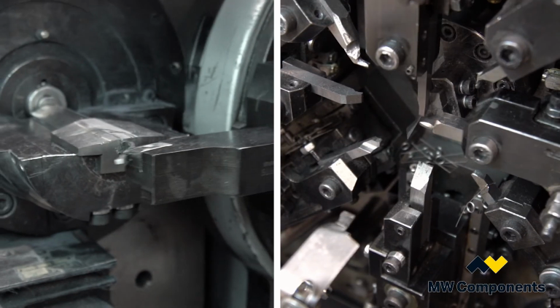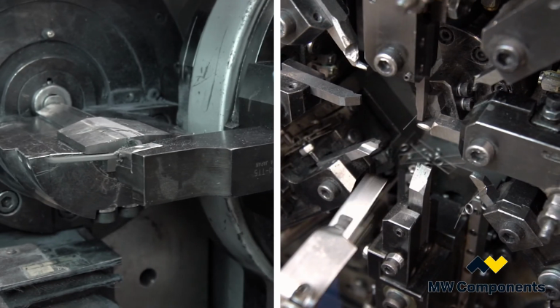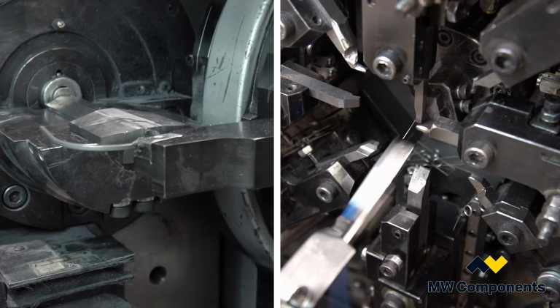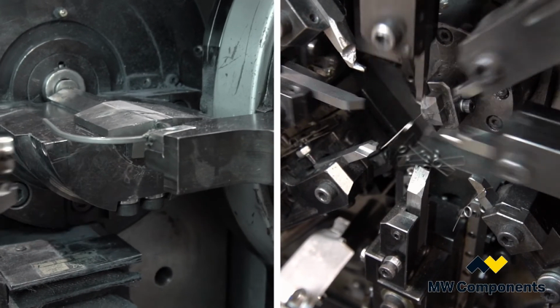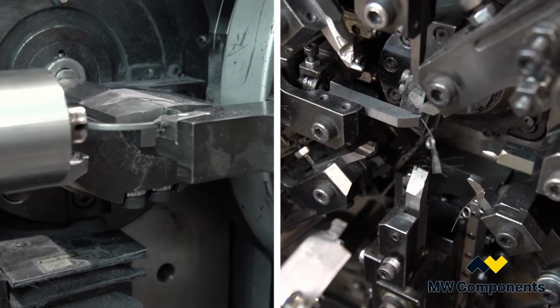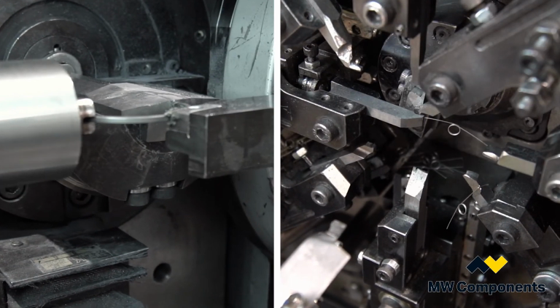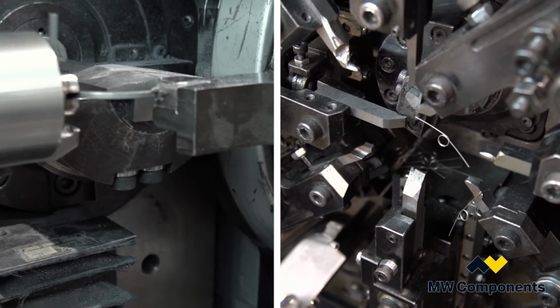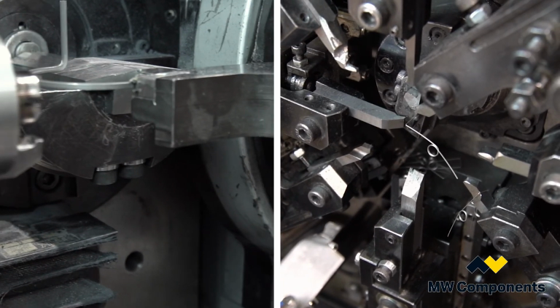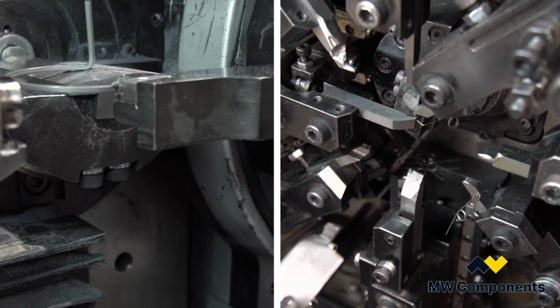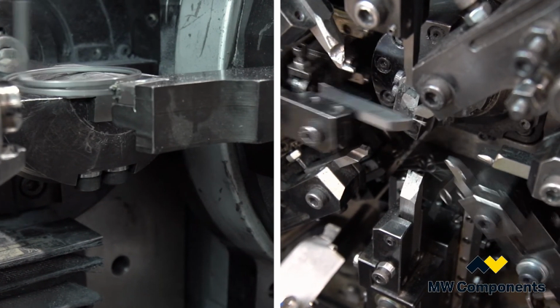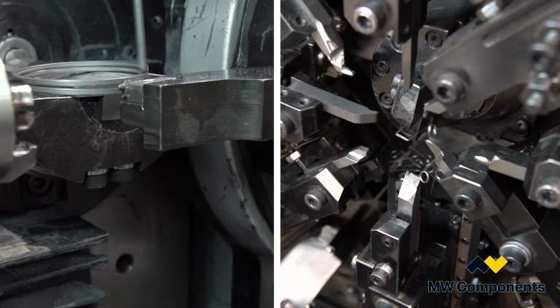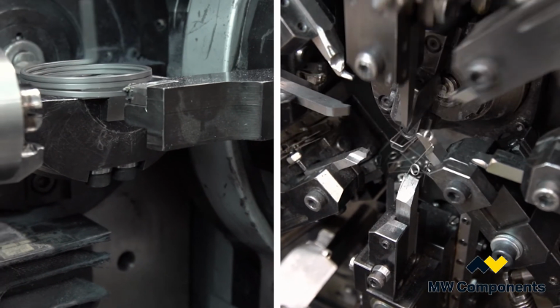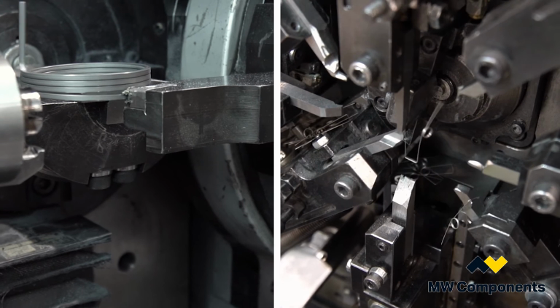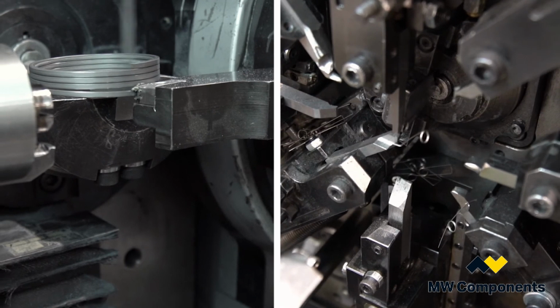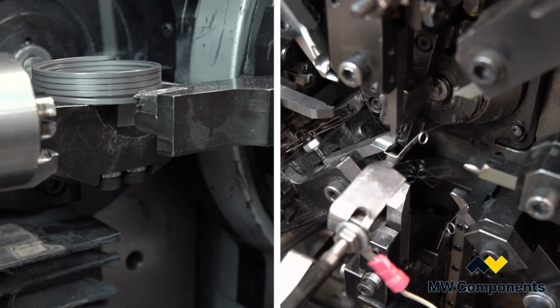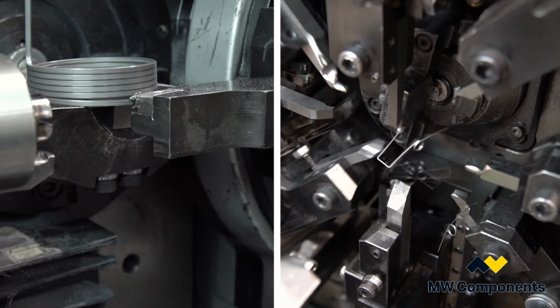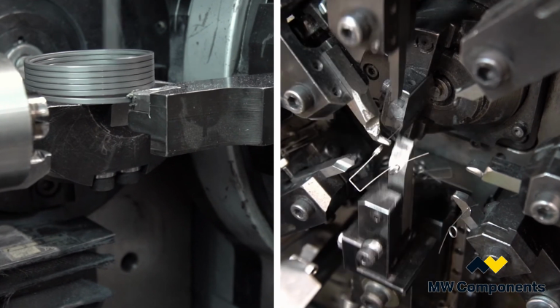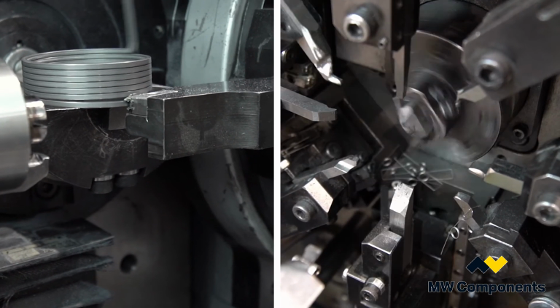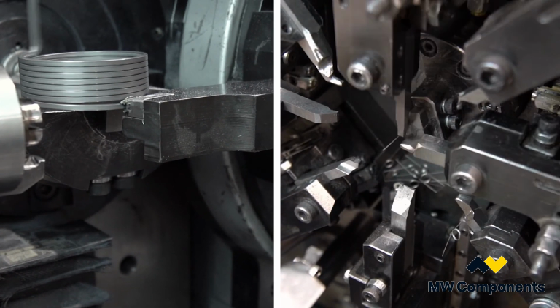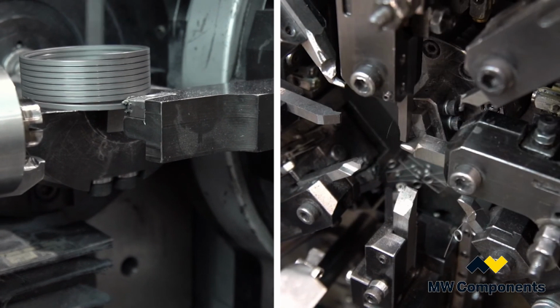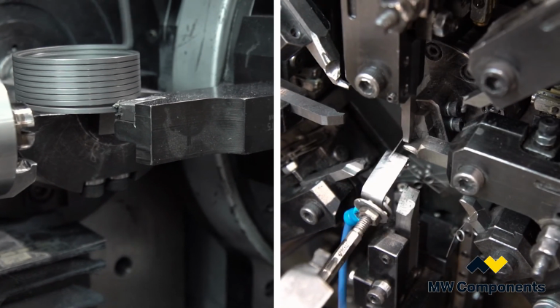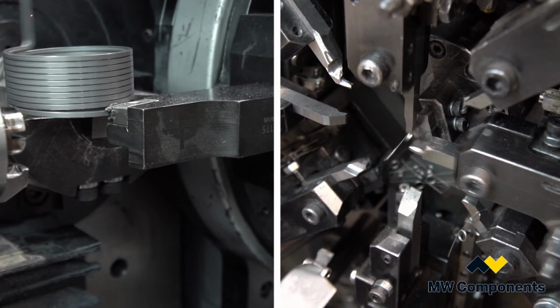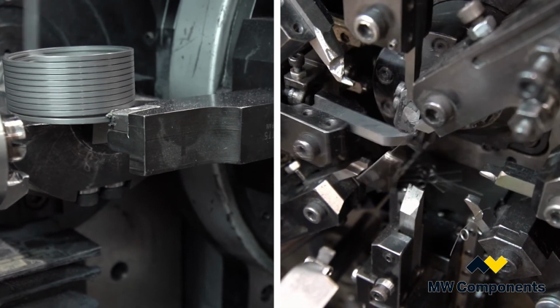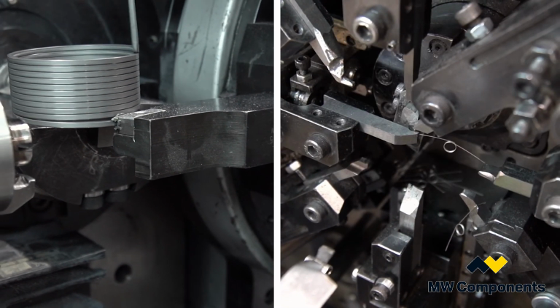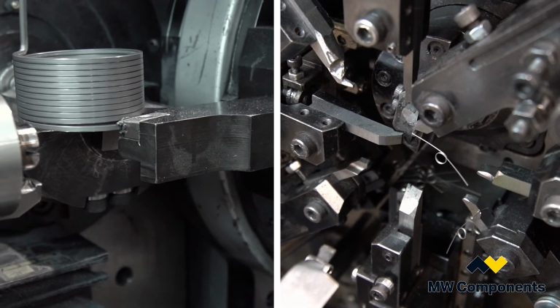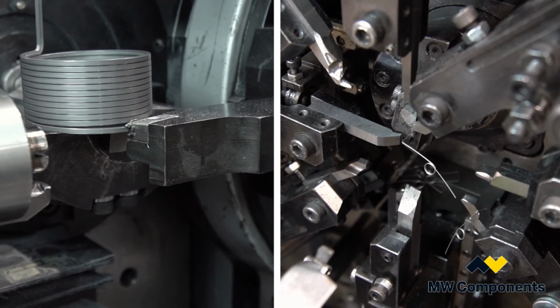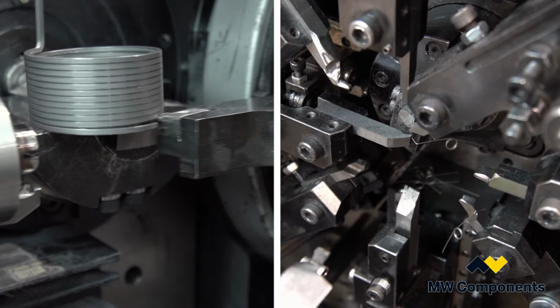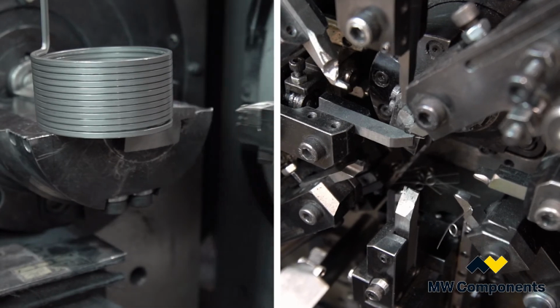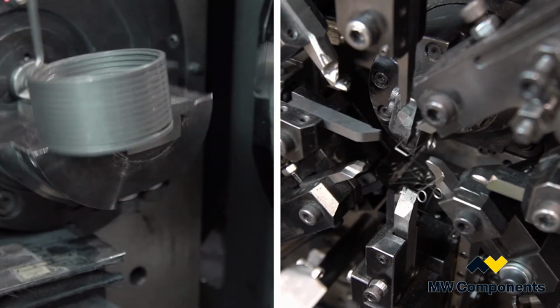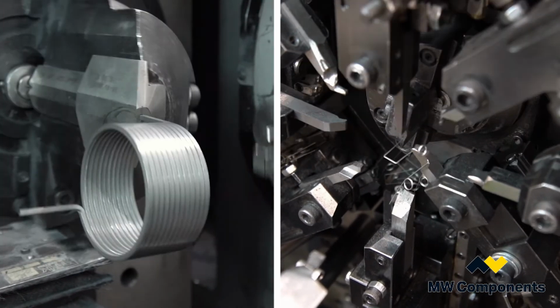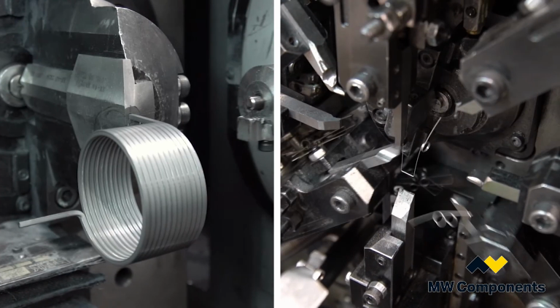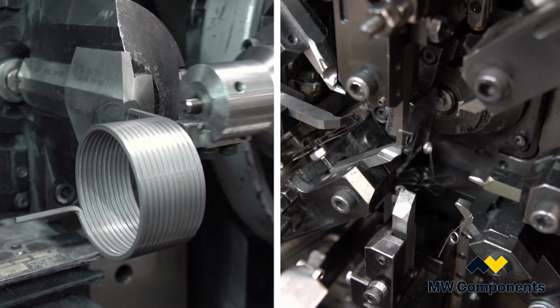MW Industries is a large family of companies, and our wire capabilities will run from 0.004 inches on the fine side up to half-inch diameter, automatically coming off machines.